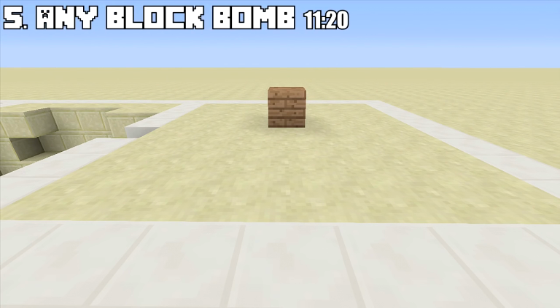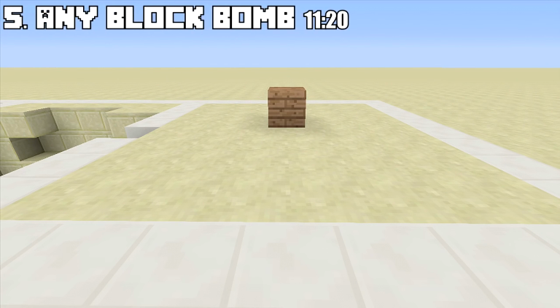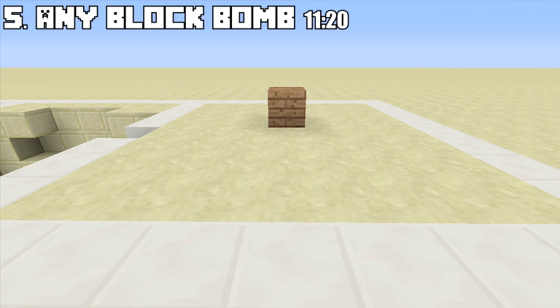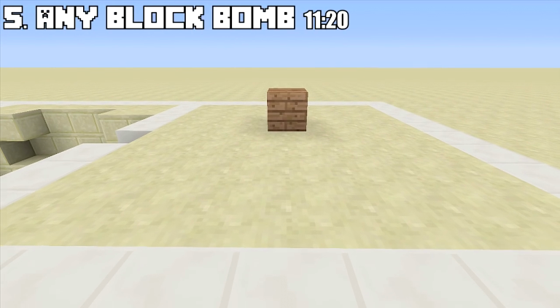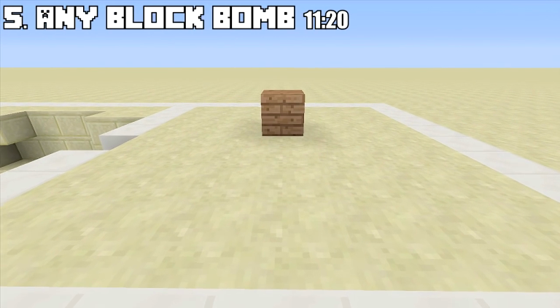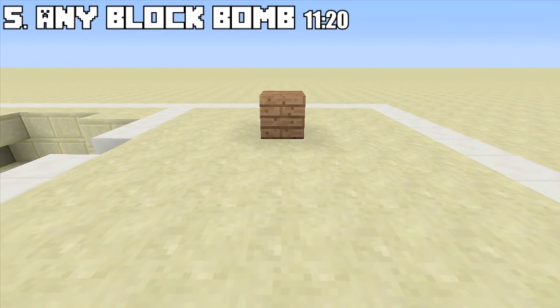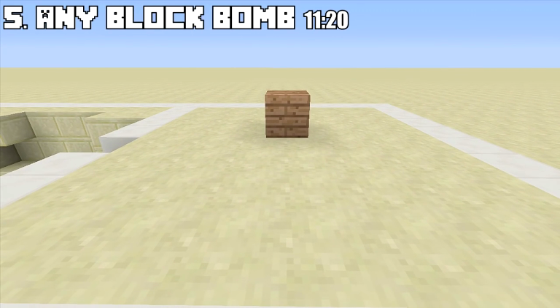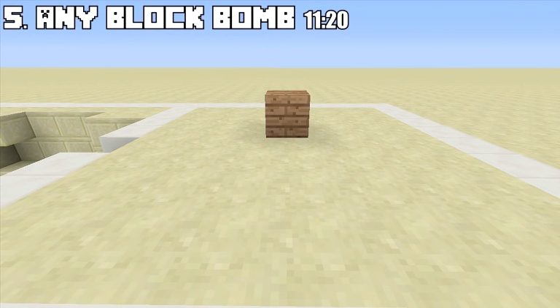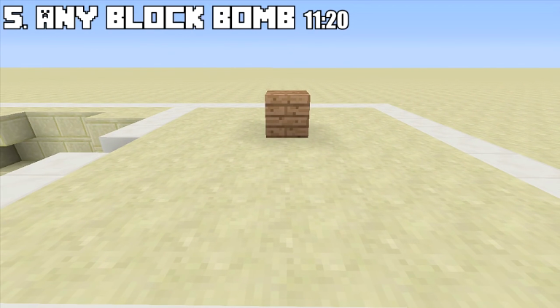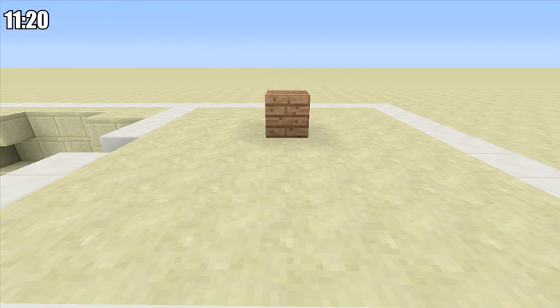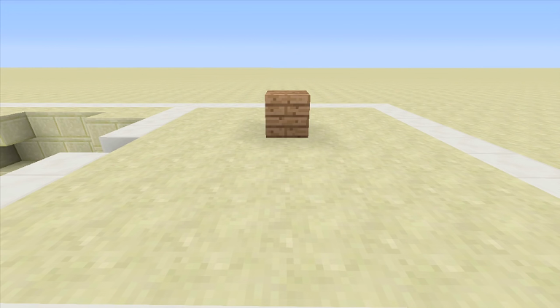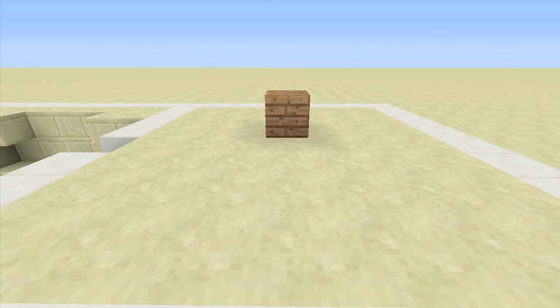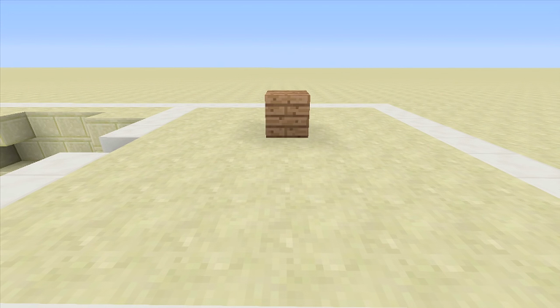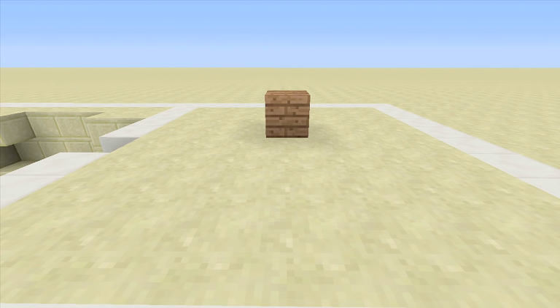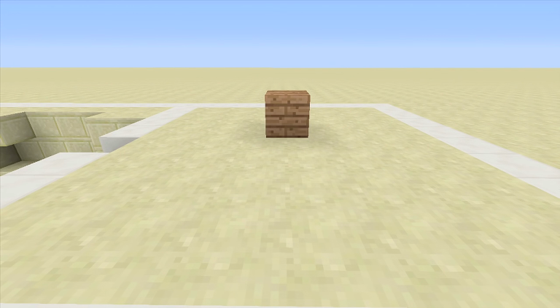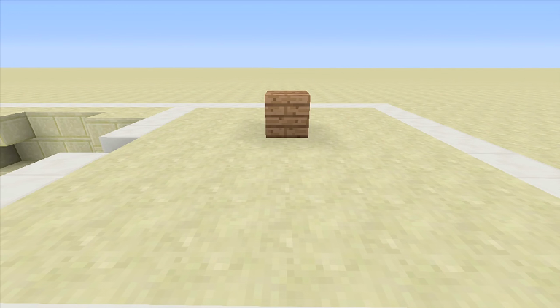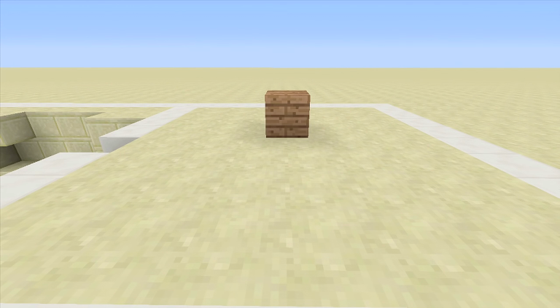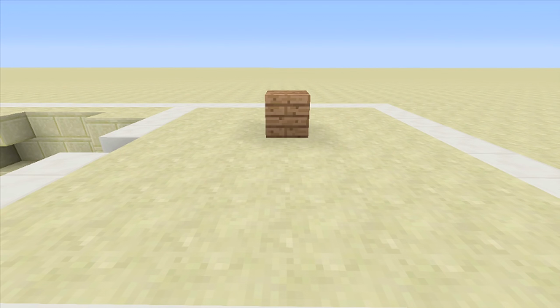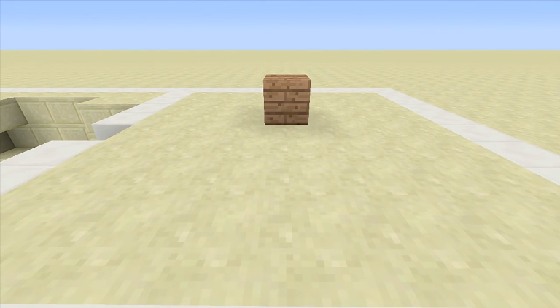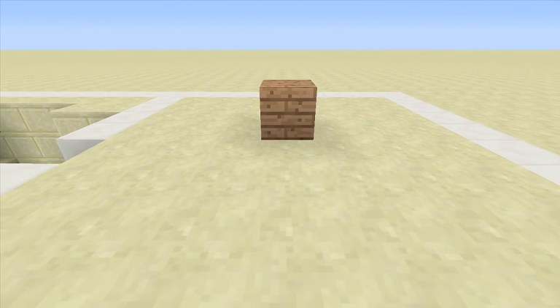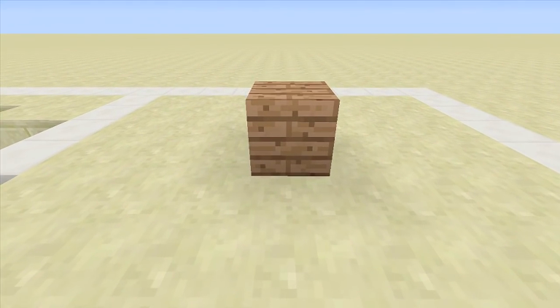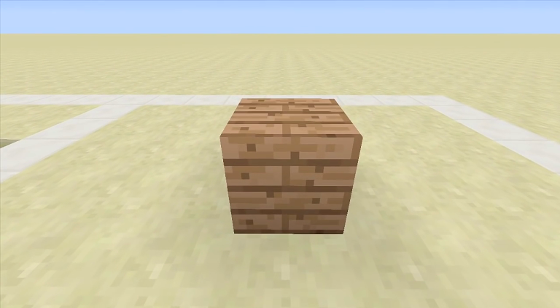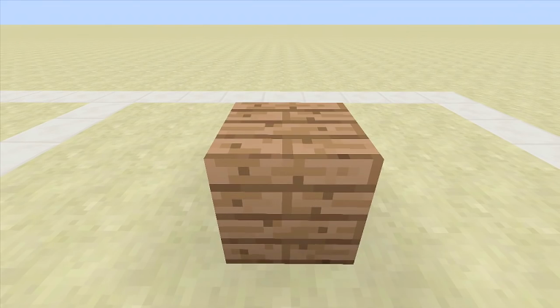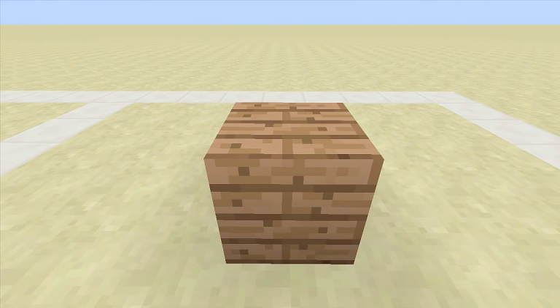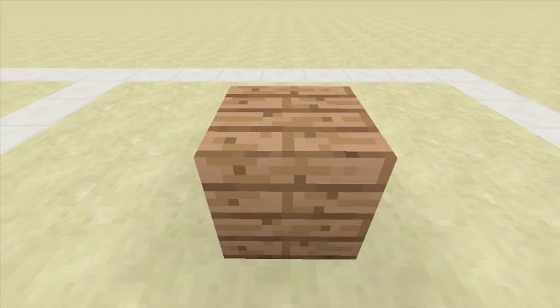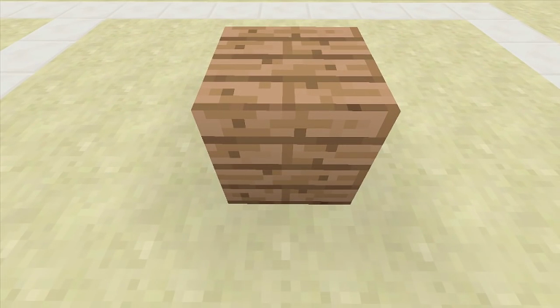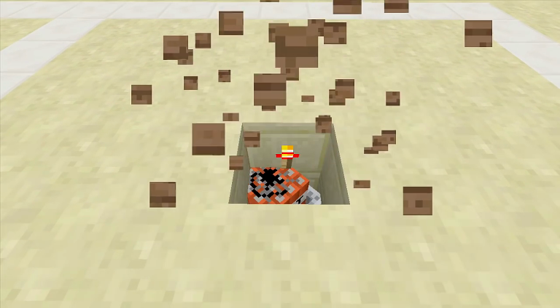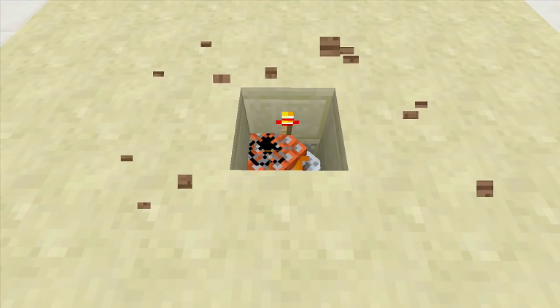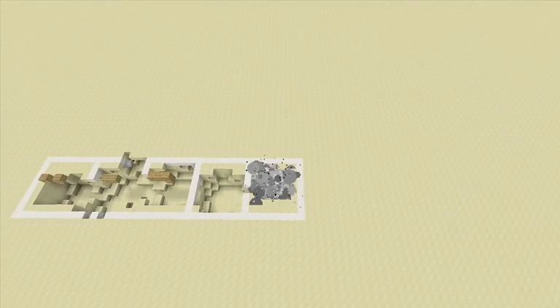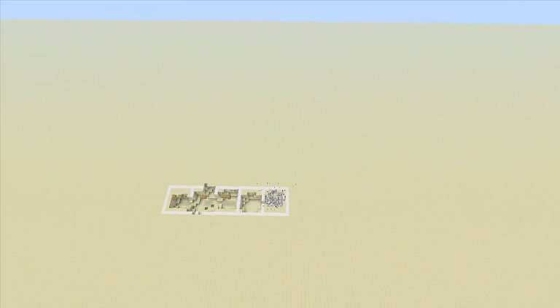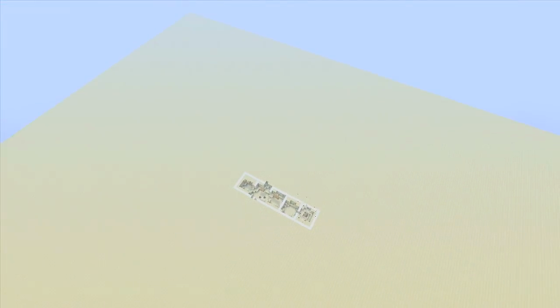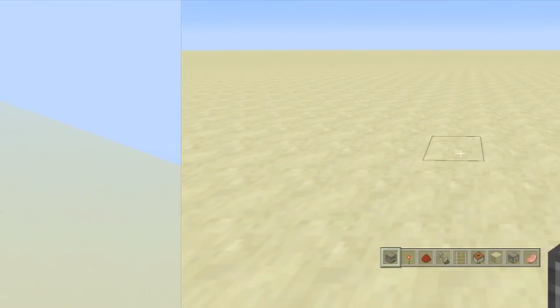Last but not least is the any block bomb. This is my favorite one because all you have to do is place a random block inside your friend's house. He'll think someone just placed a block — let me get rid of it. But once he gets rid of that block he will be met with an awesome surprise.